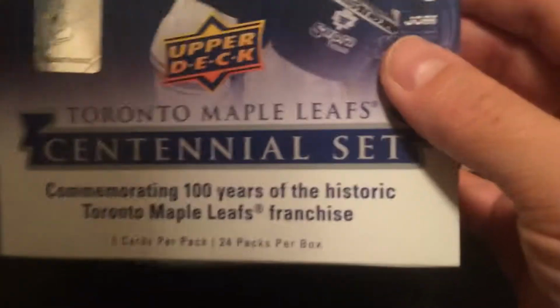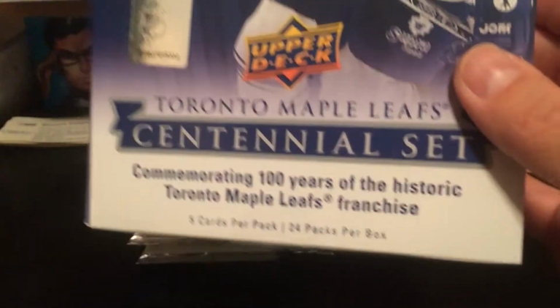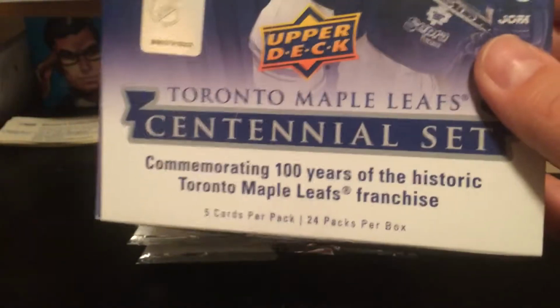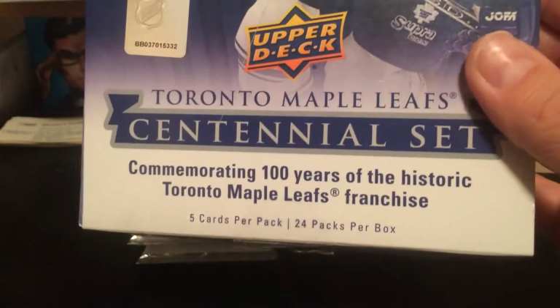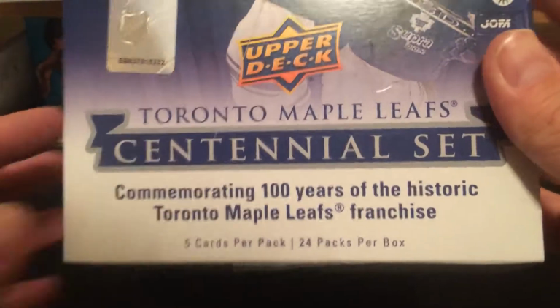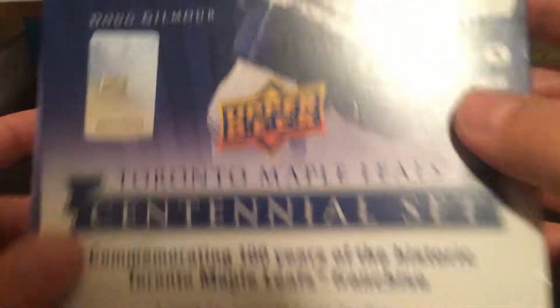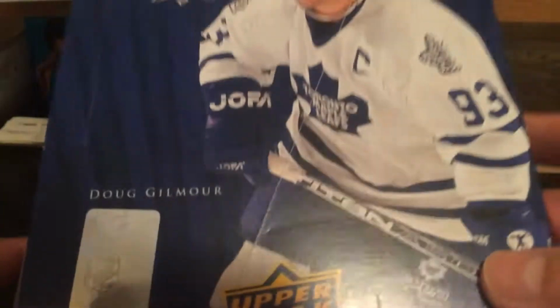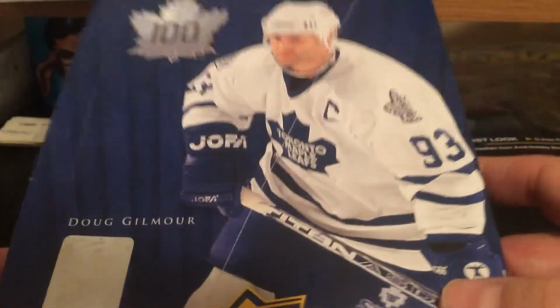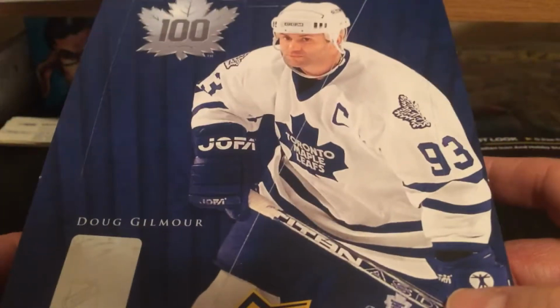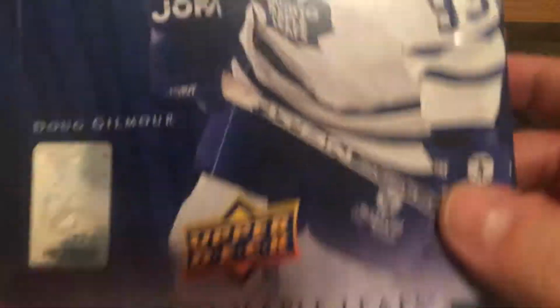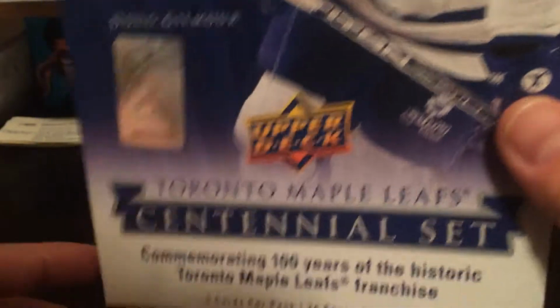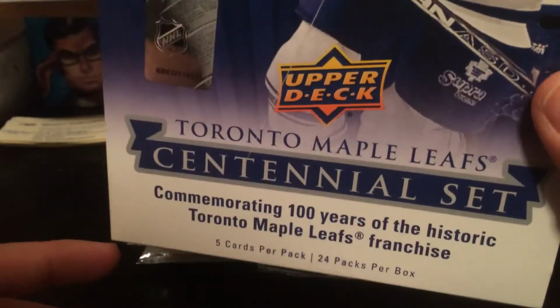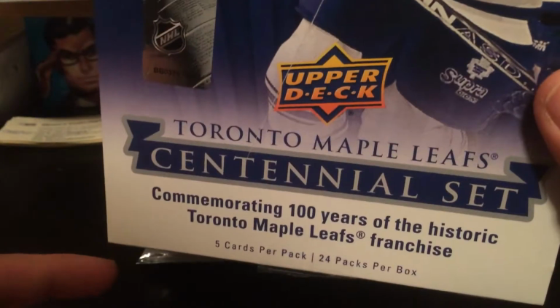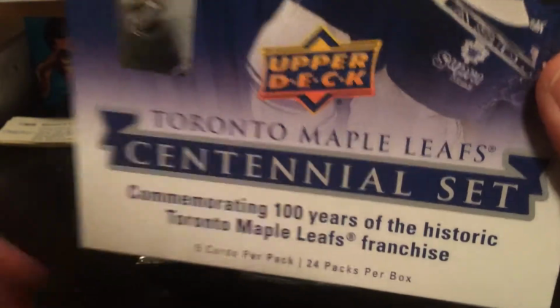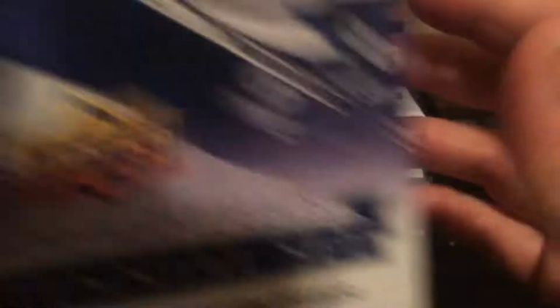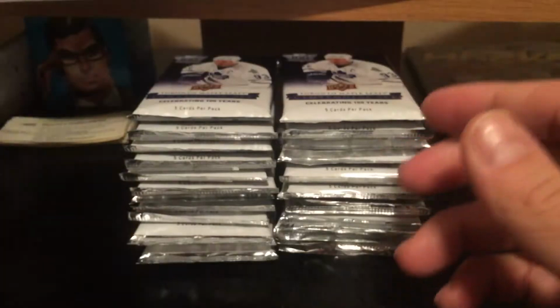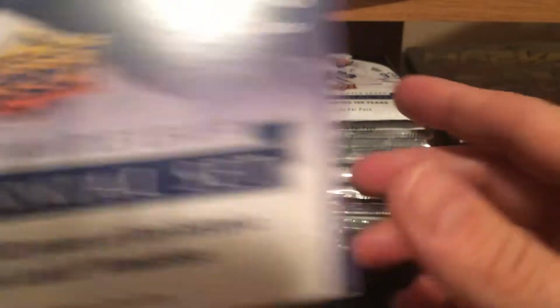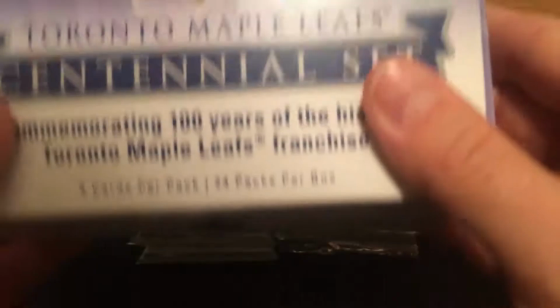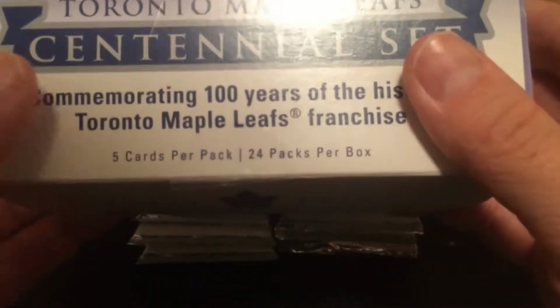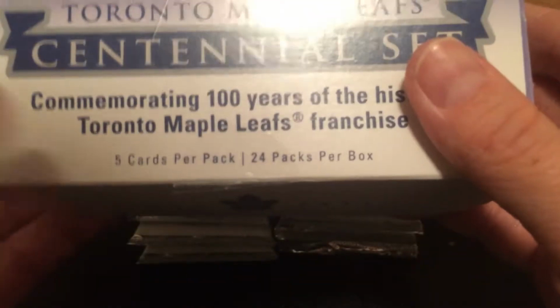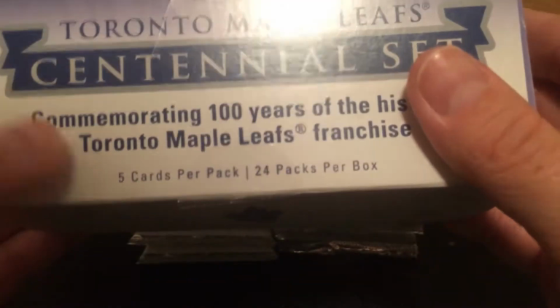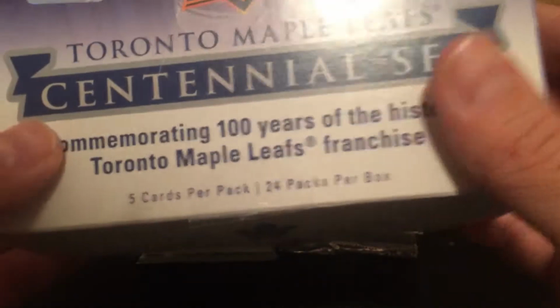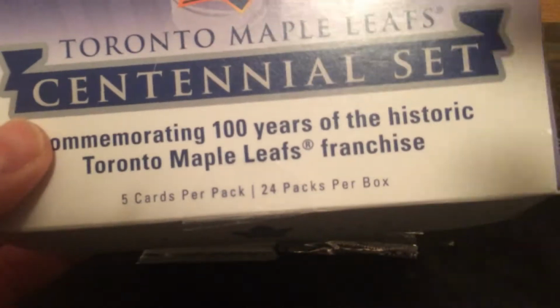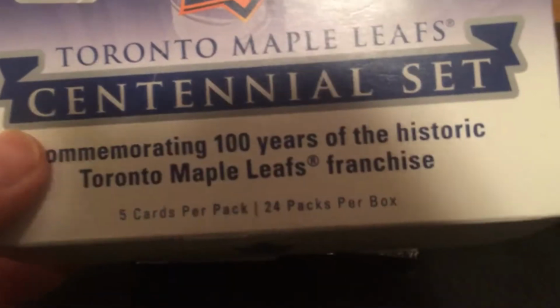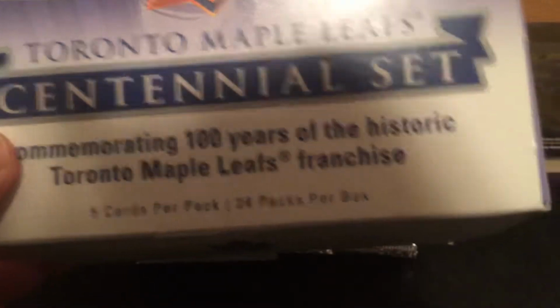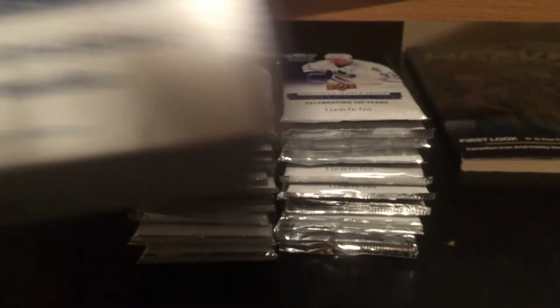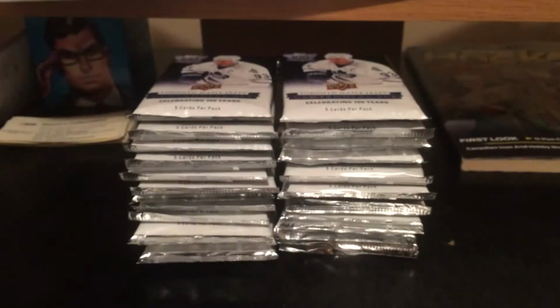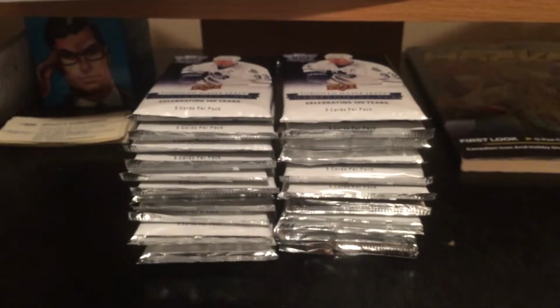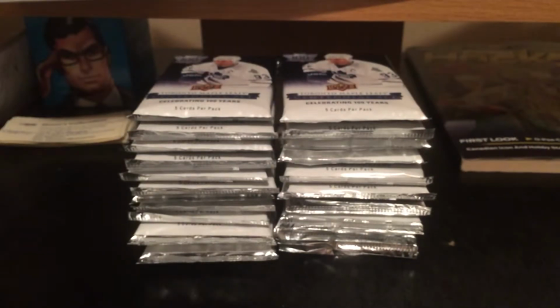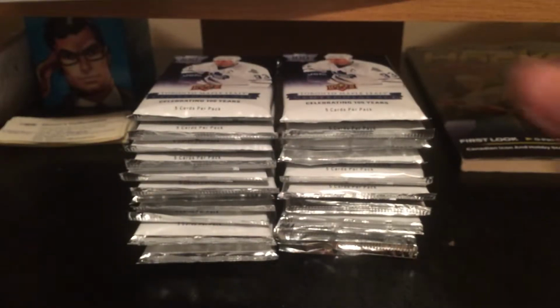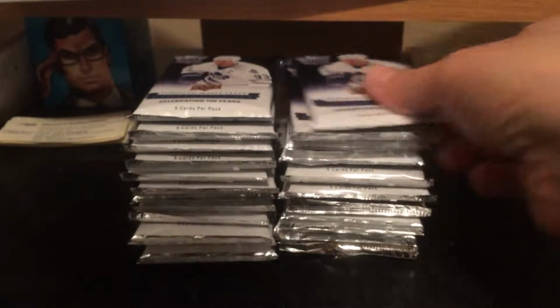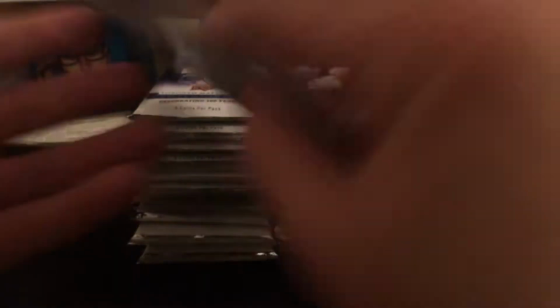Hey guys, it's Sean again. Got another box of the good ol' Leaf Centennial — five cards per pack, 24 packs per box. So we'll see where this goes here.